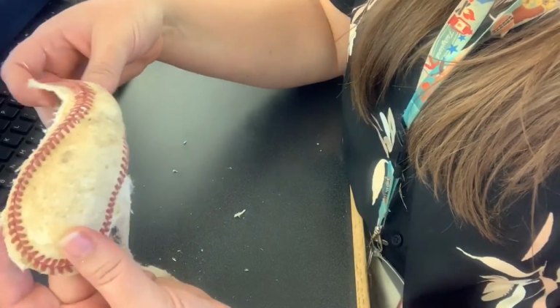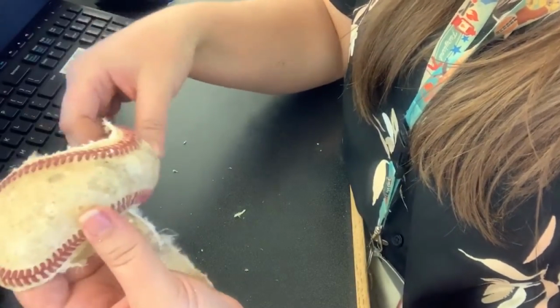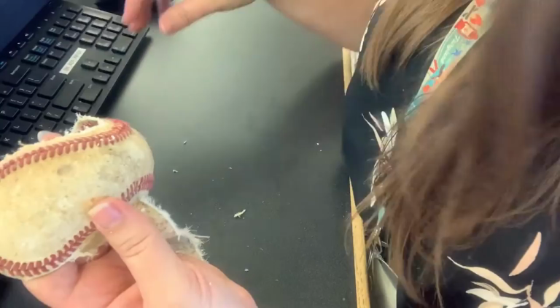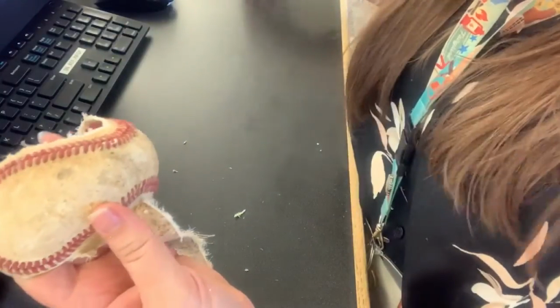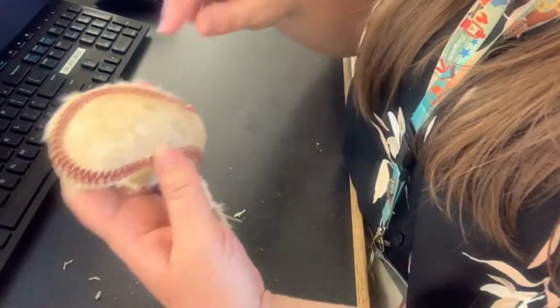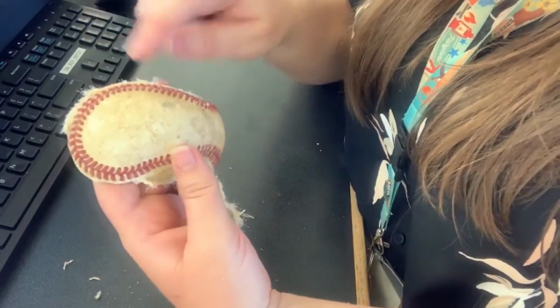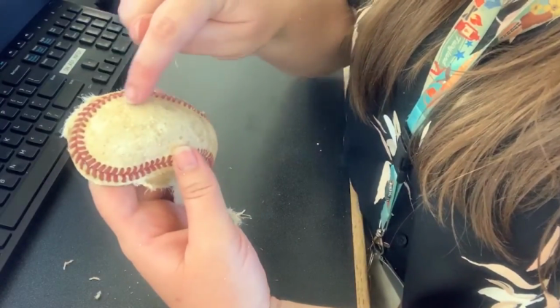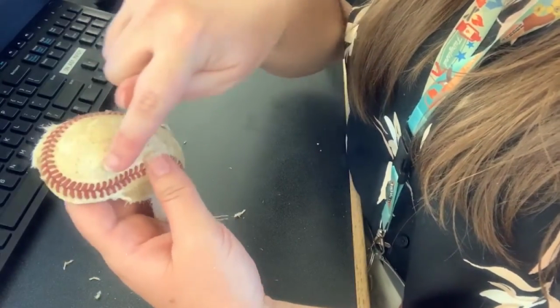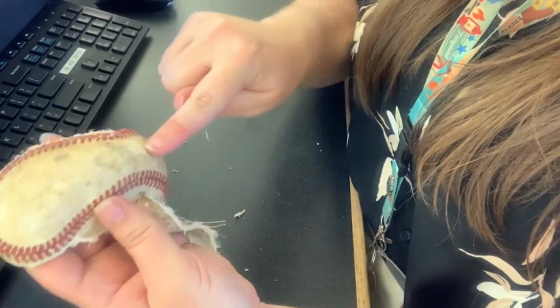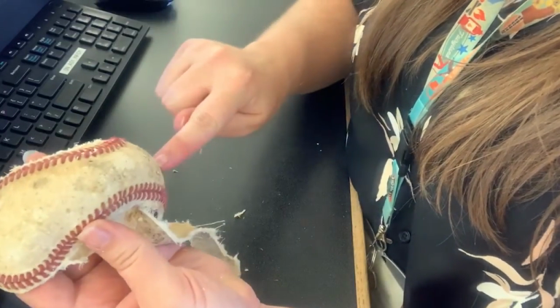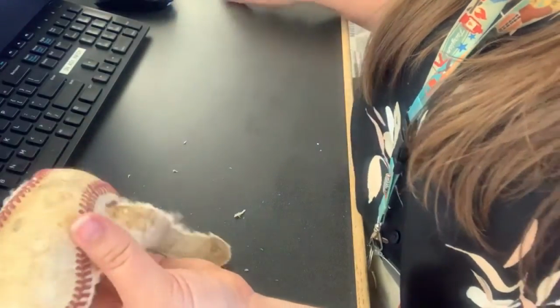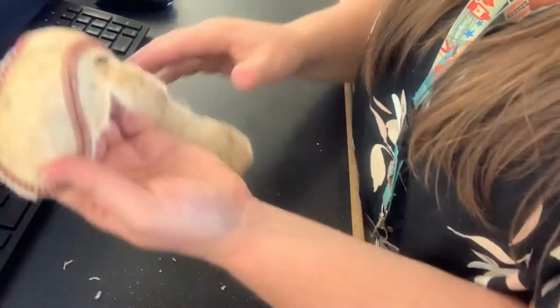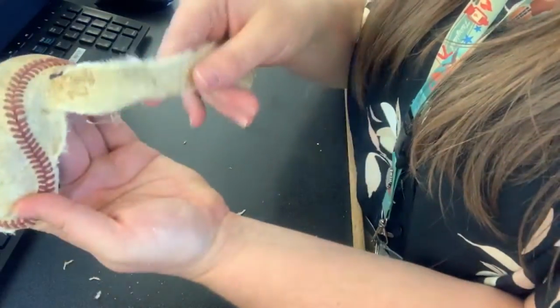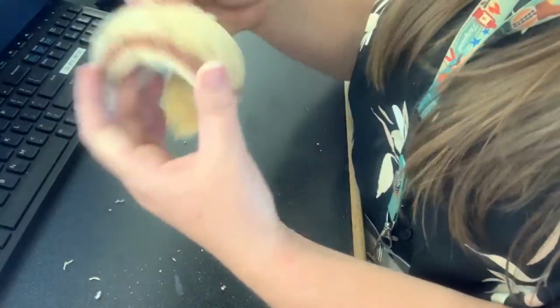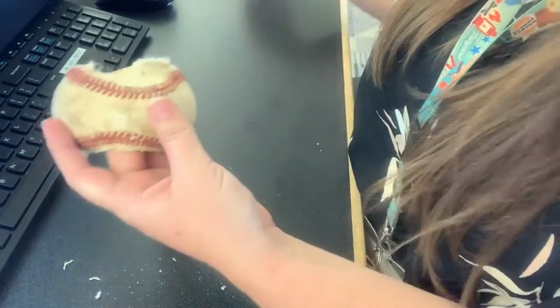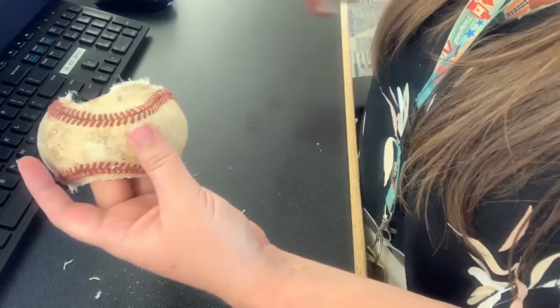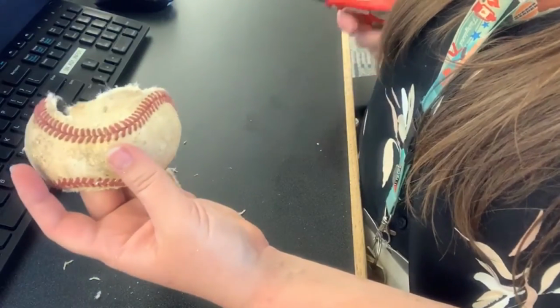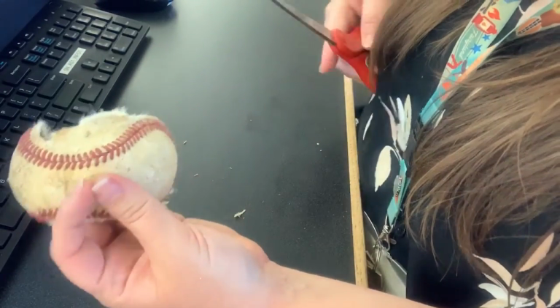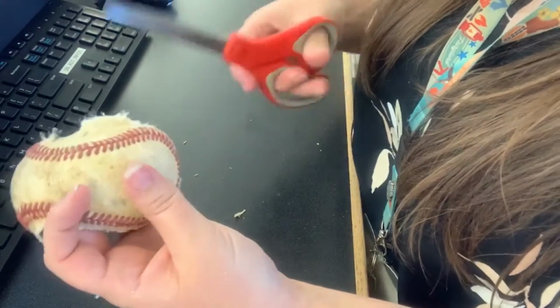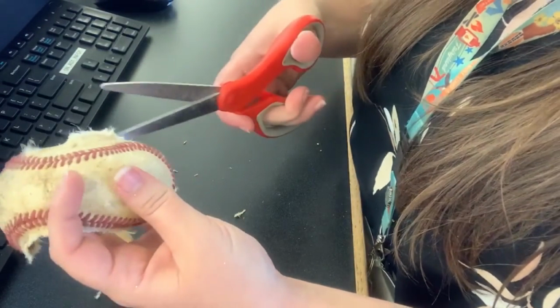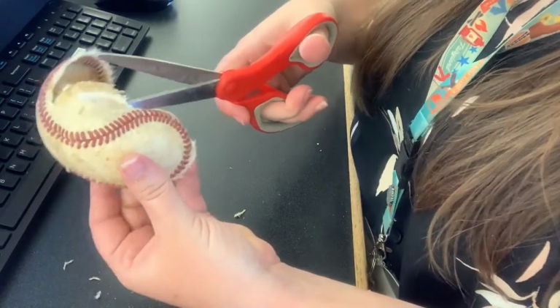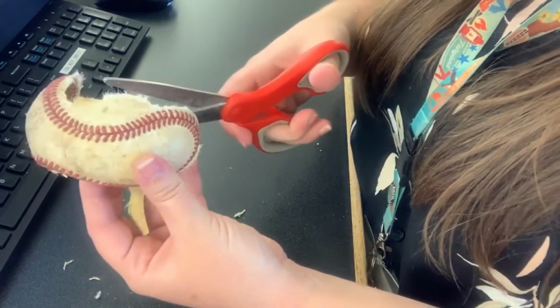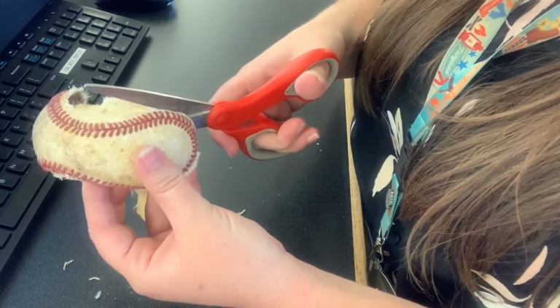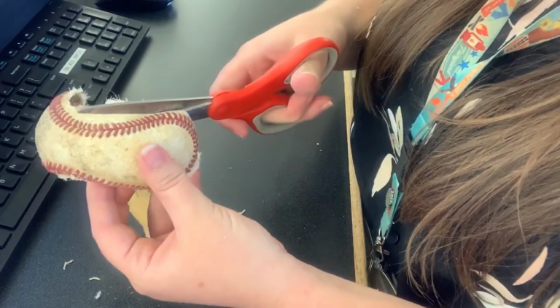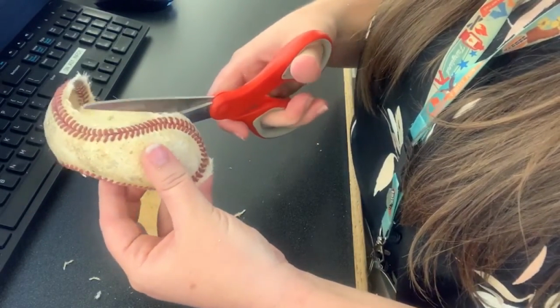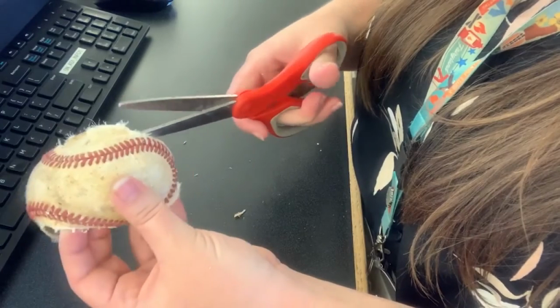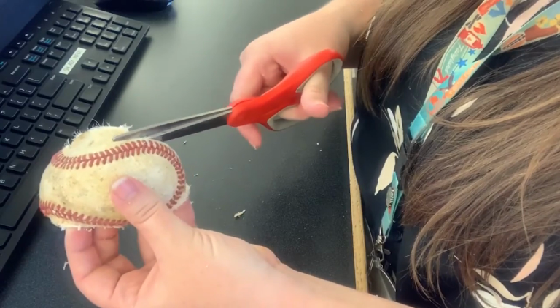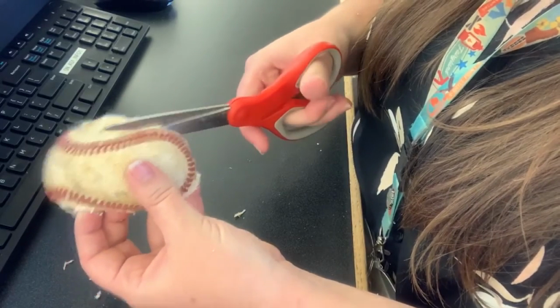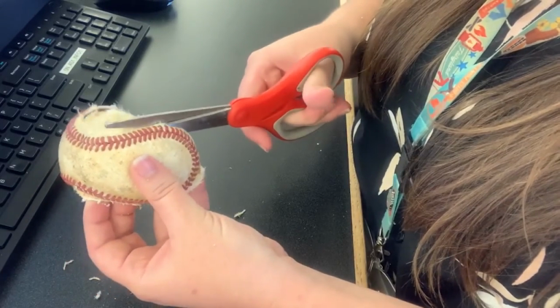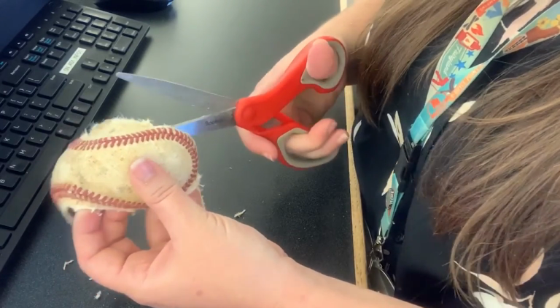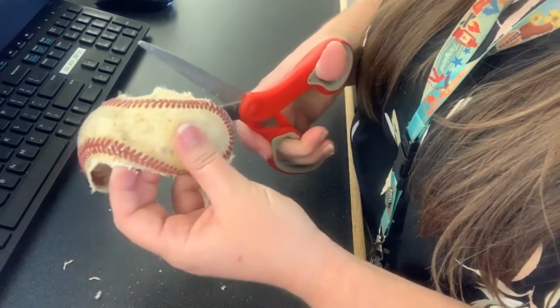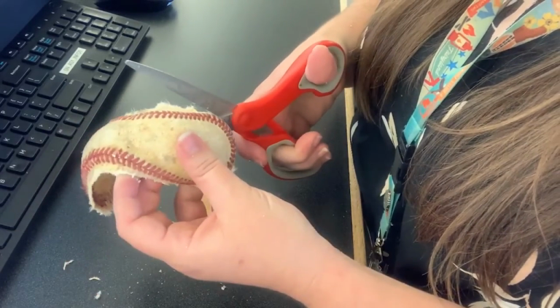I'm going to get my scissors now and cut out the middle here, then cut off this part here. You're going to want to try to make as neat of an edge as possible, because this is going to be the edge of your bracelet.